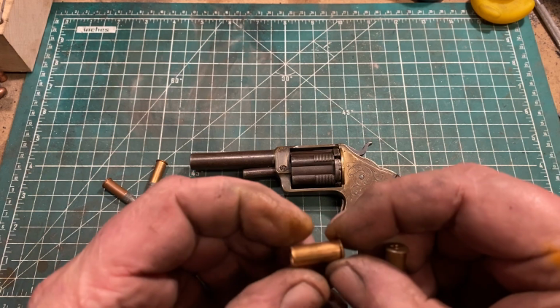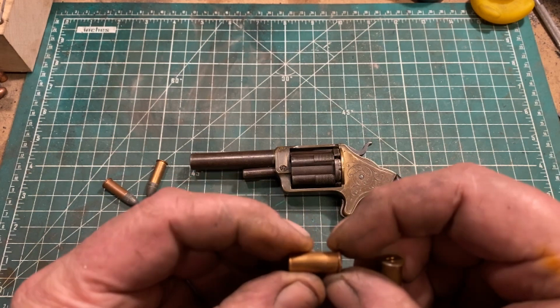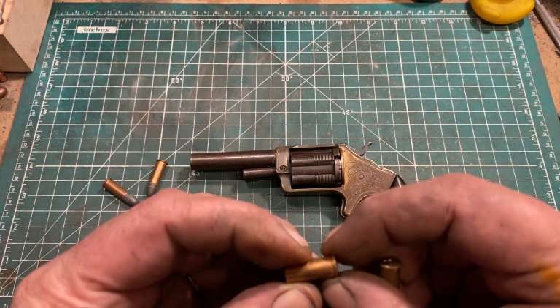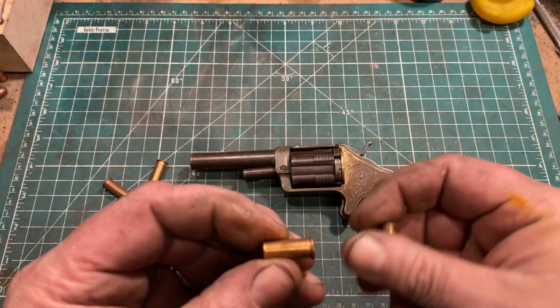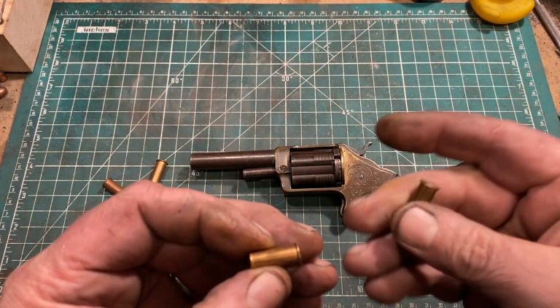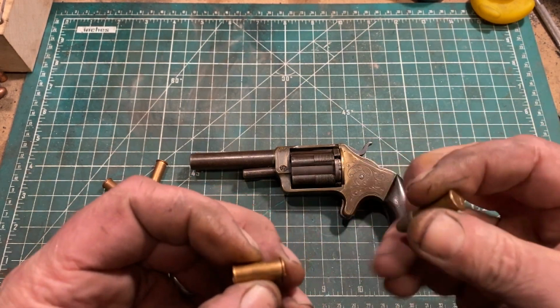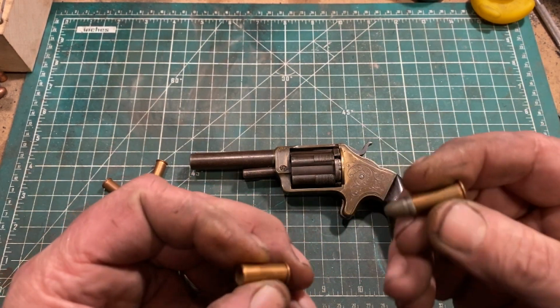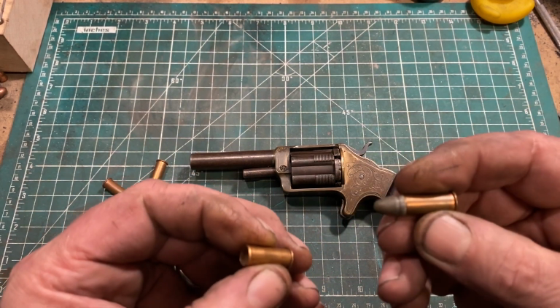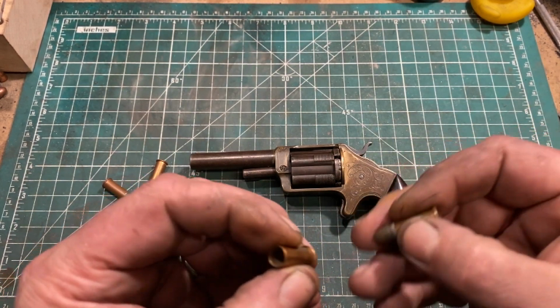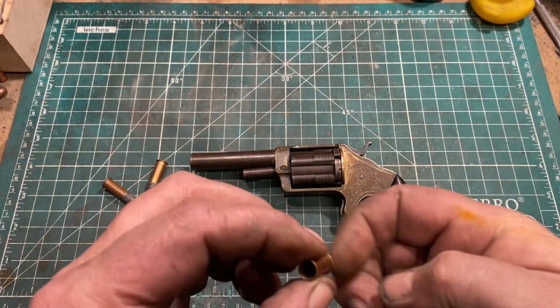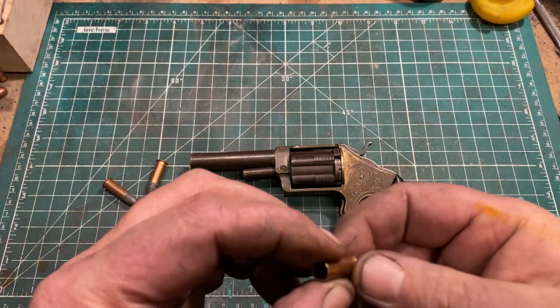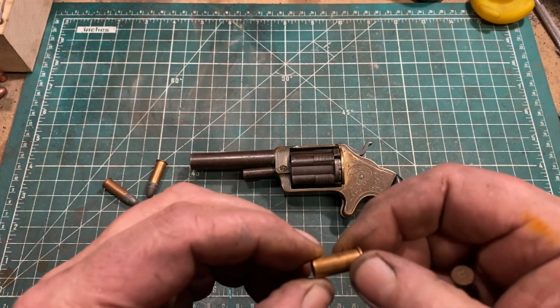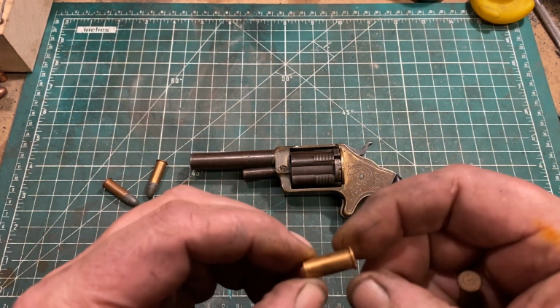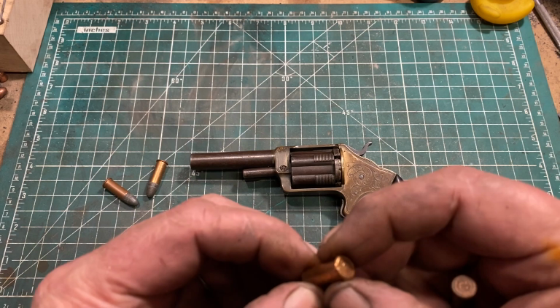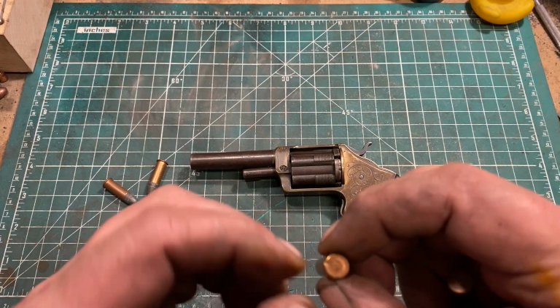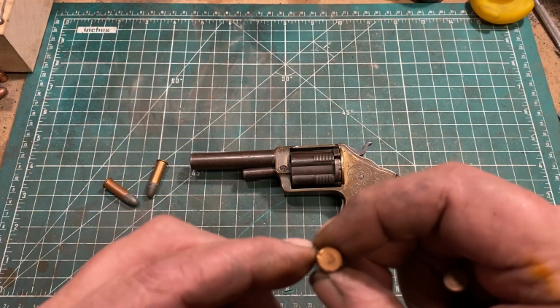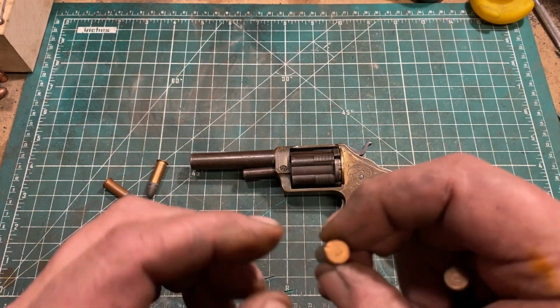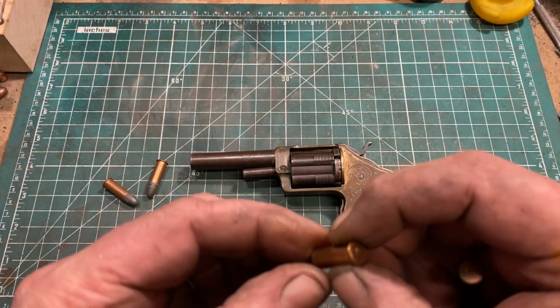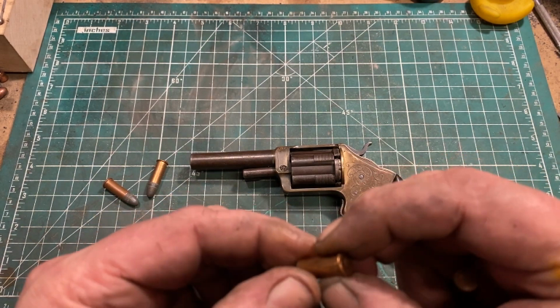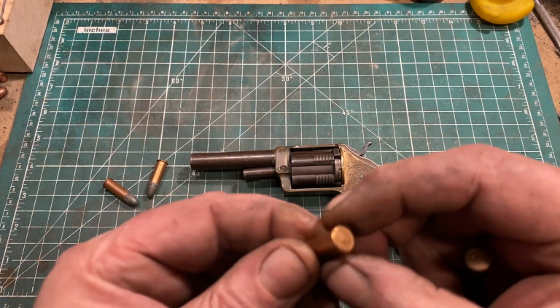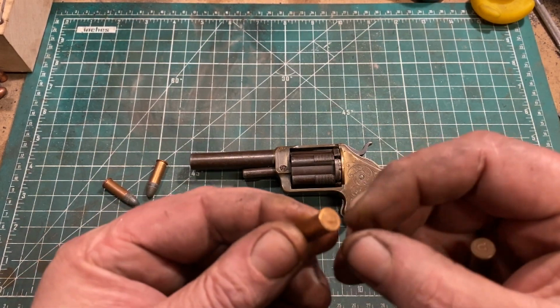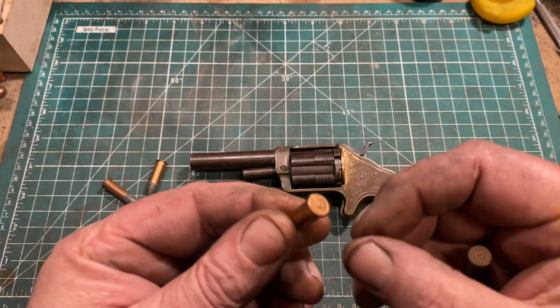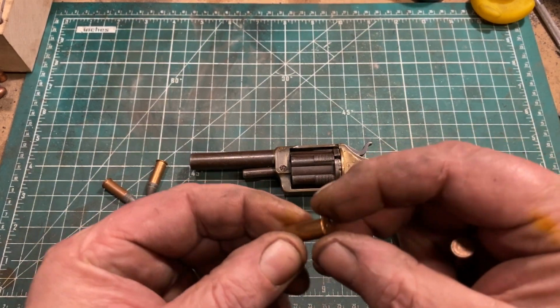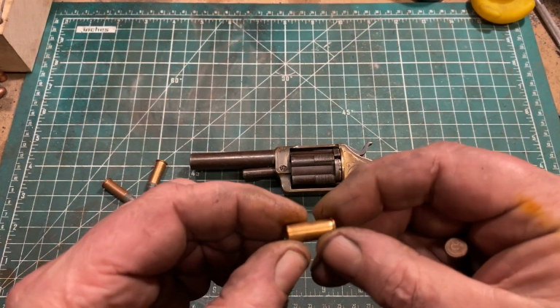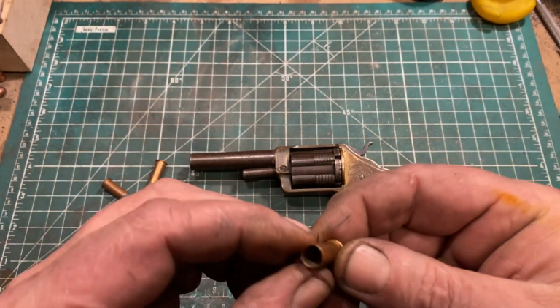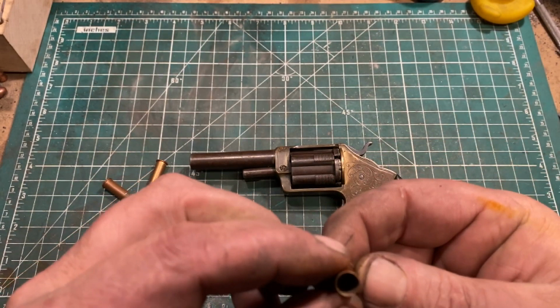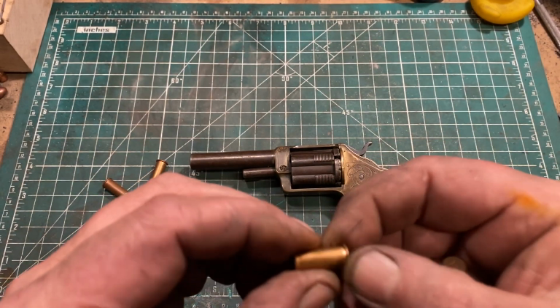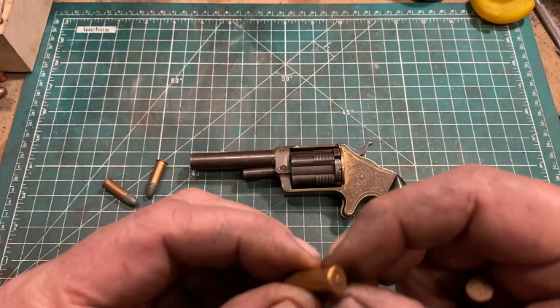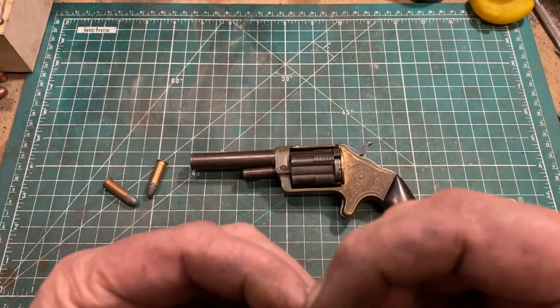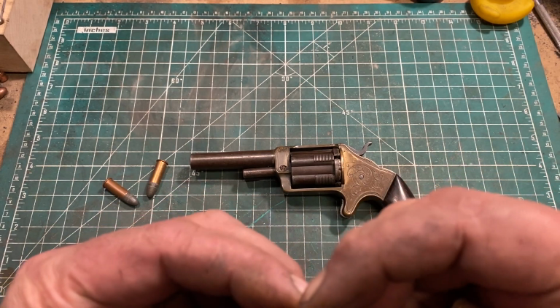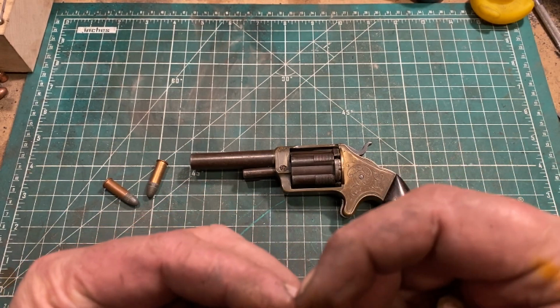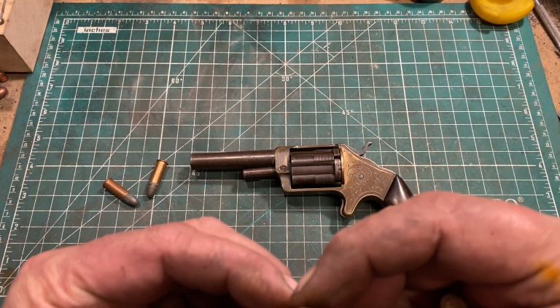And this ammo is basically an obtainium. So it was really nice of him to let me shoot one. God knows how old it is, but it fired just fine — no issues whatsoever.